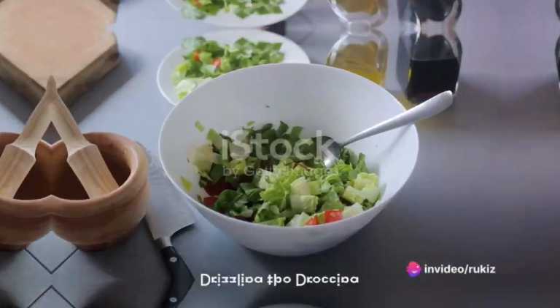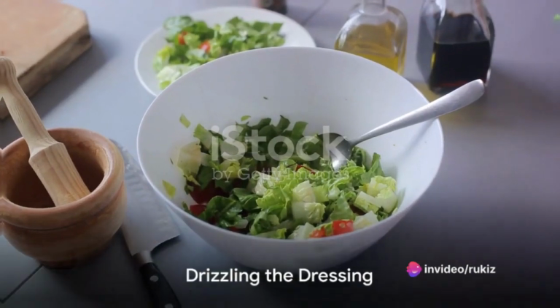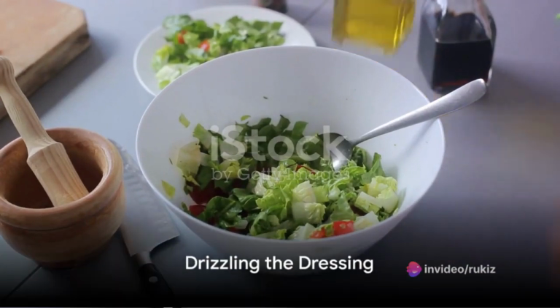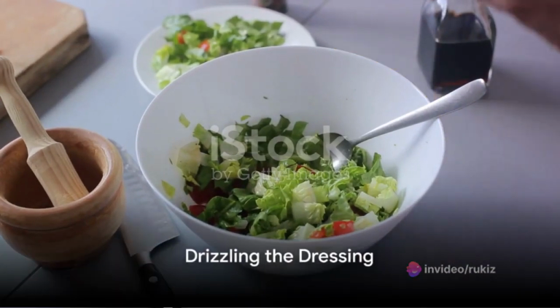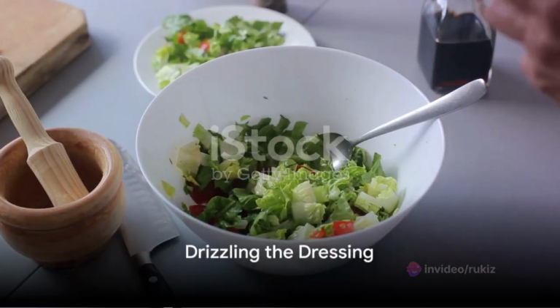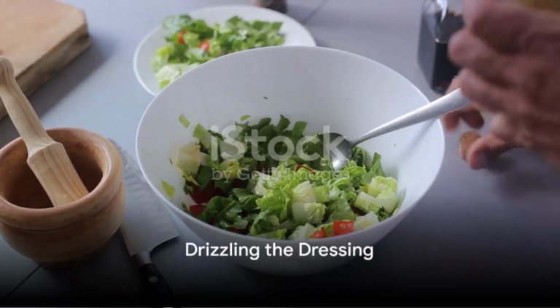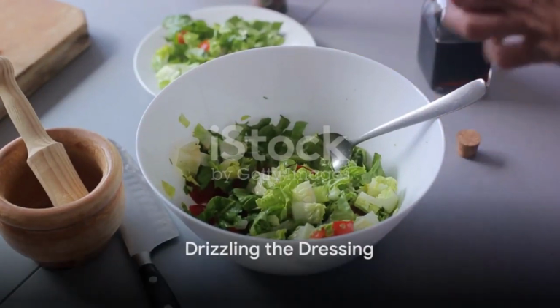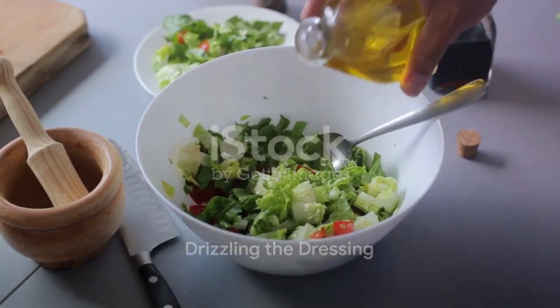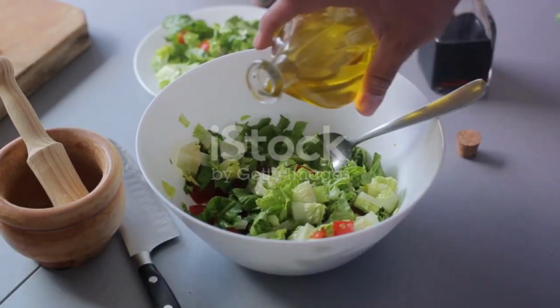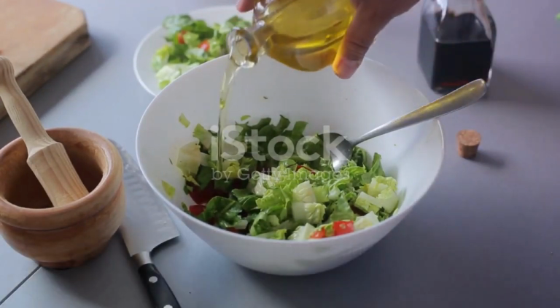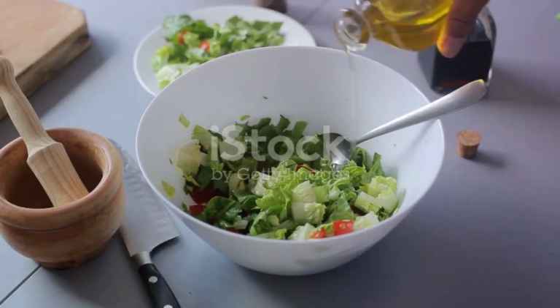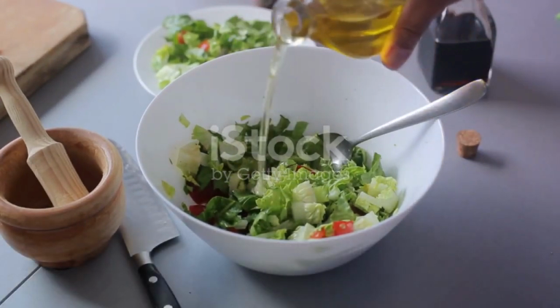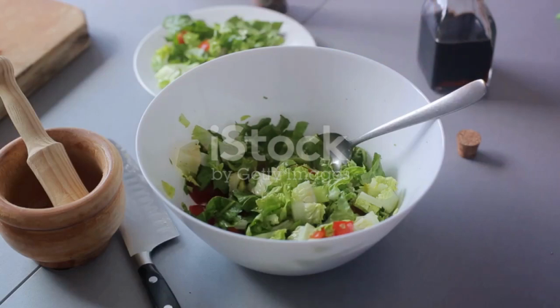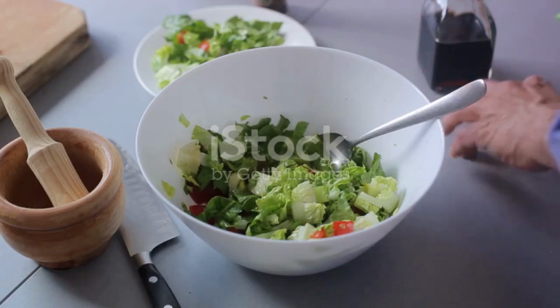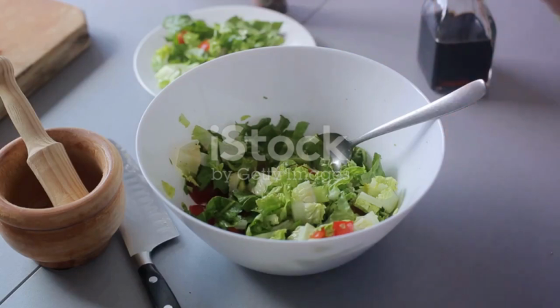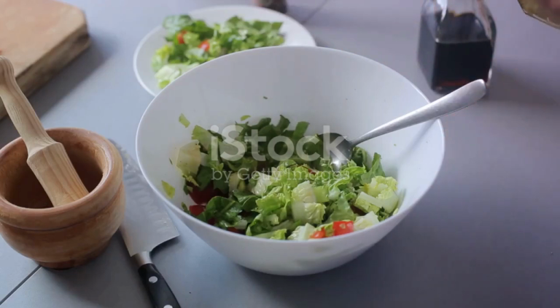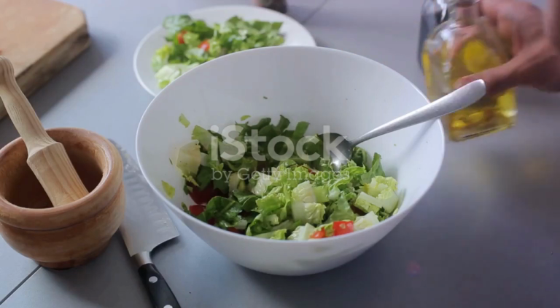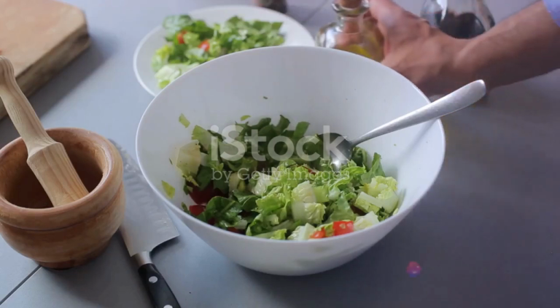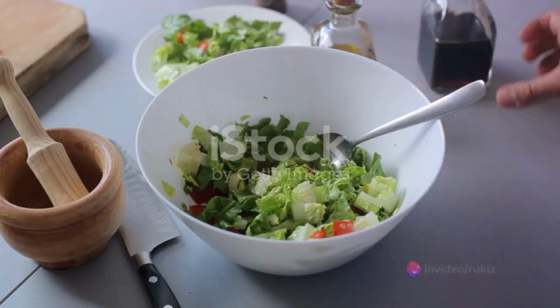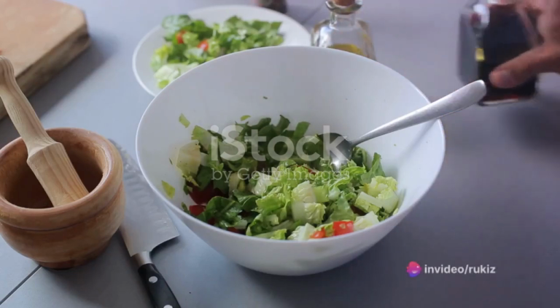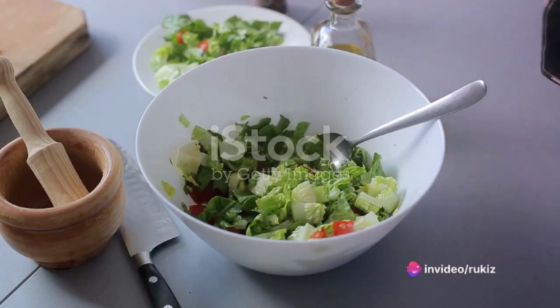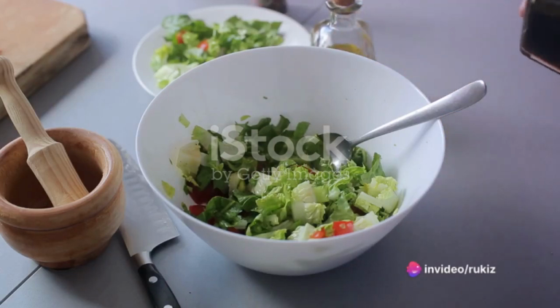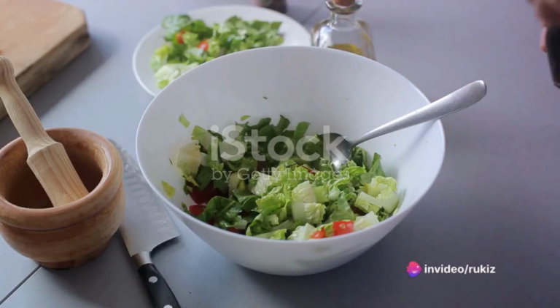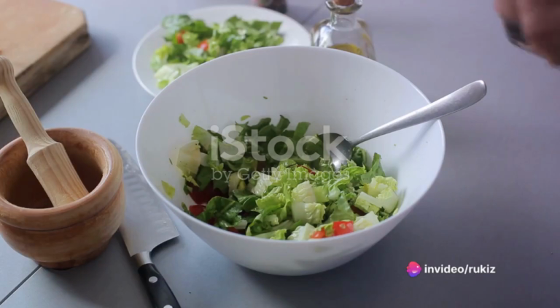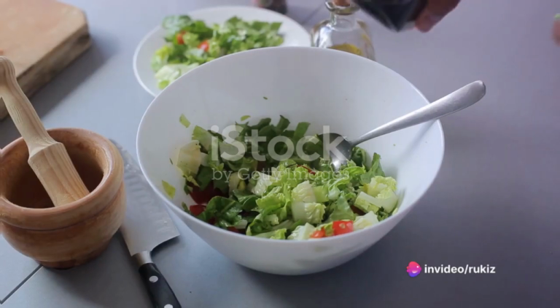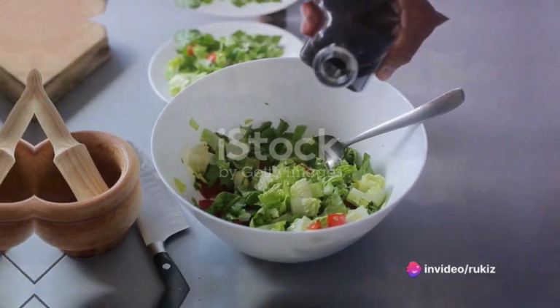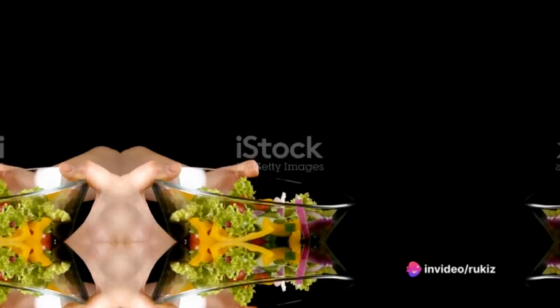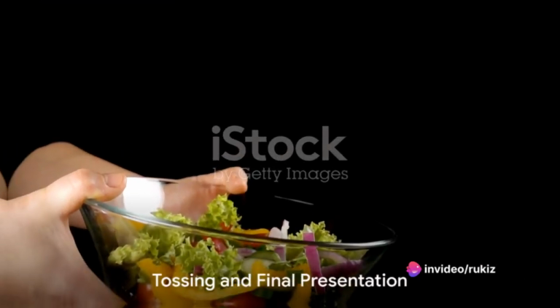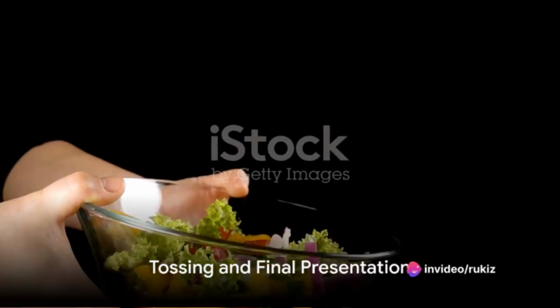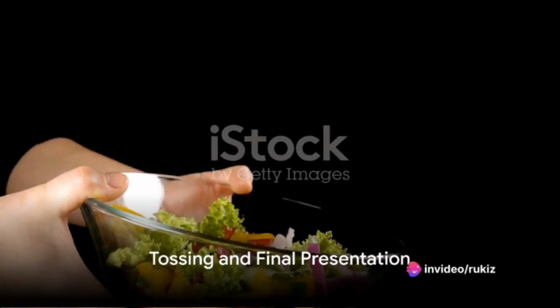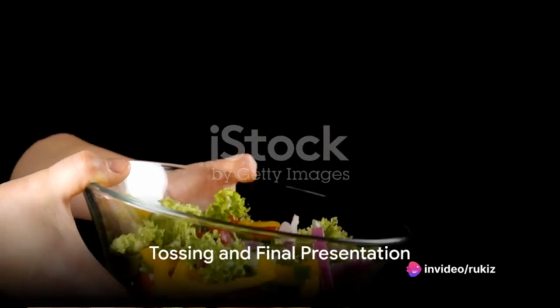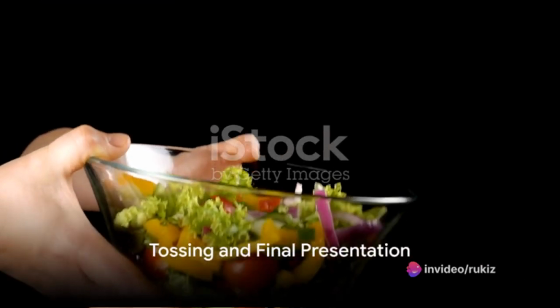And finally, the dressing. Drizzle some balsamic vinaigrette over the salad to tie all the flavors together. This dressing is low in calories and high in flavor, making it the perfect choice for our healthy salad. Now toss everything together until well mixed.